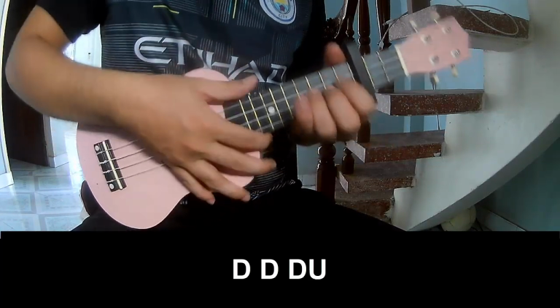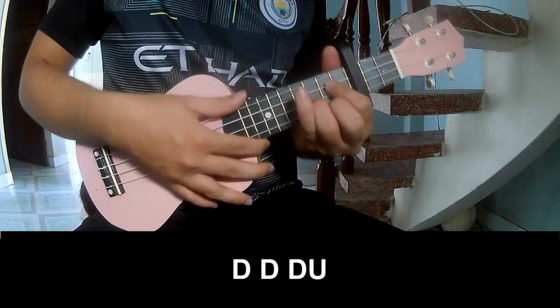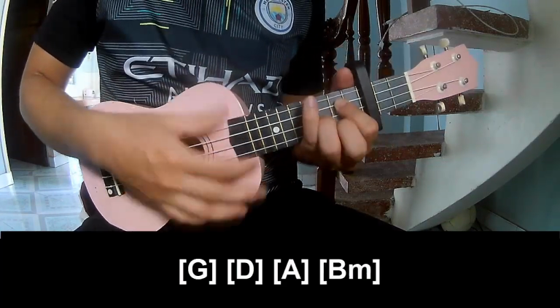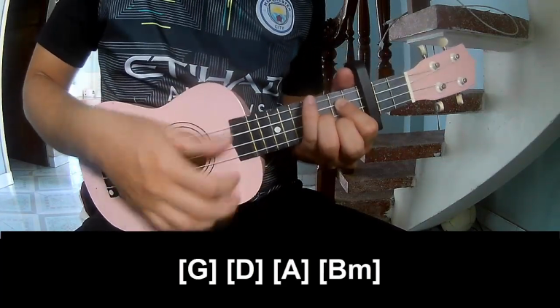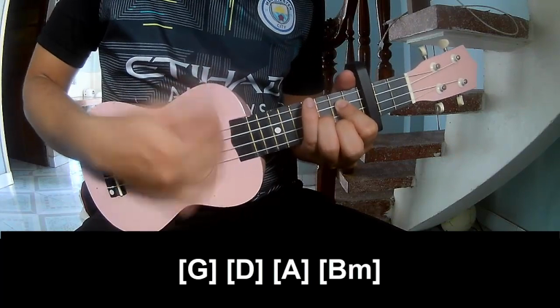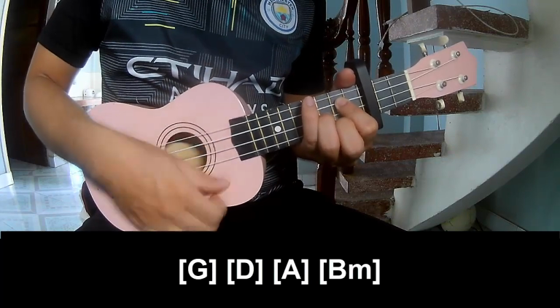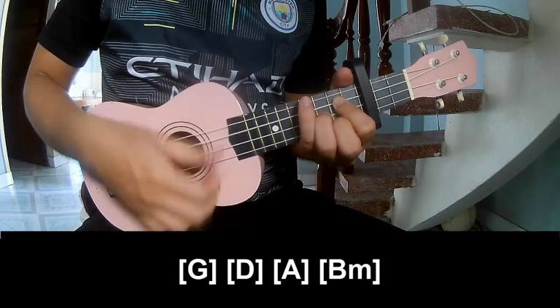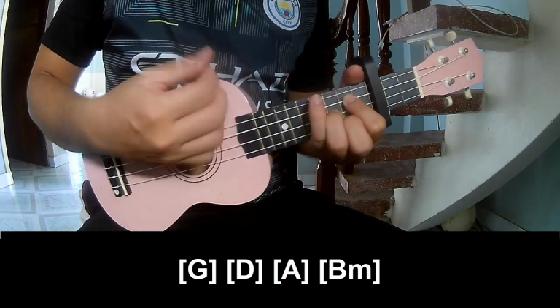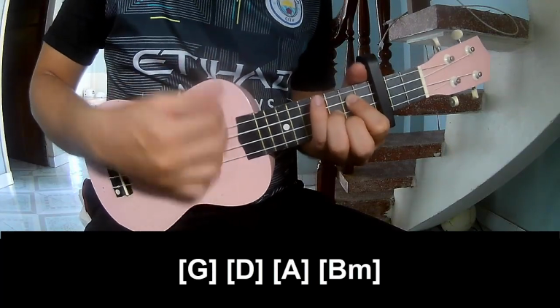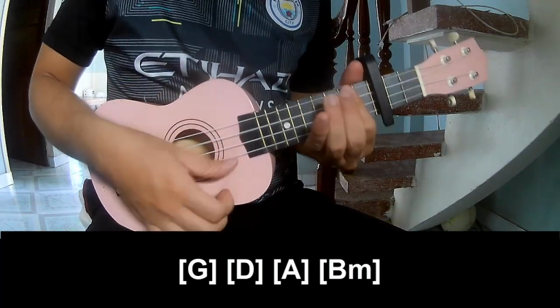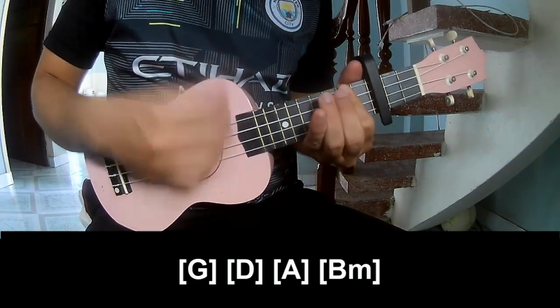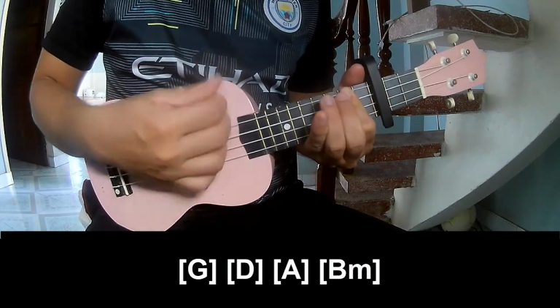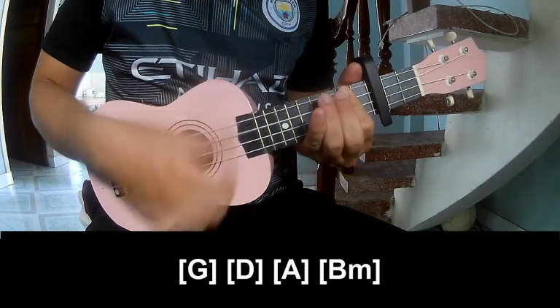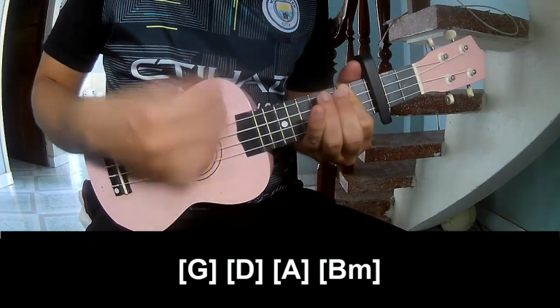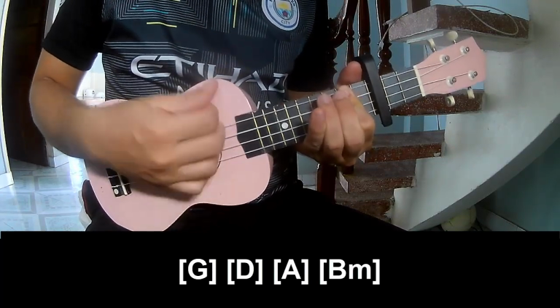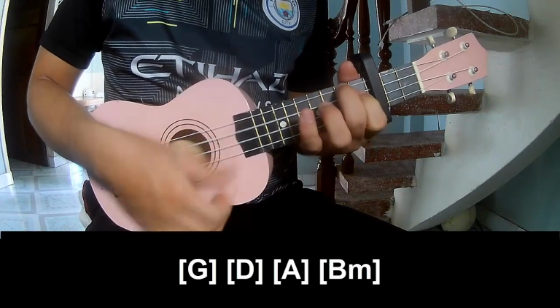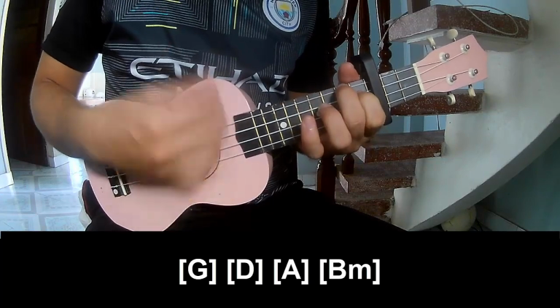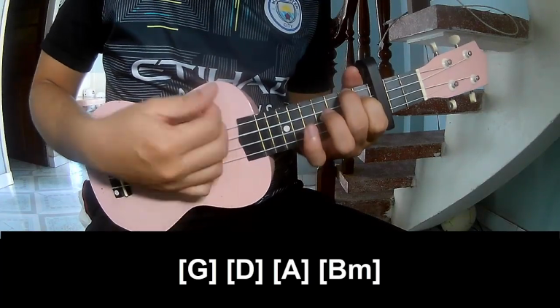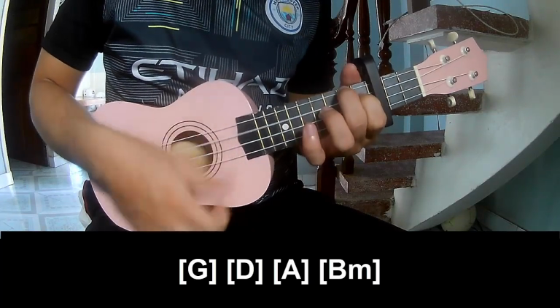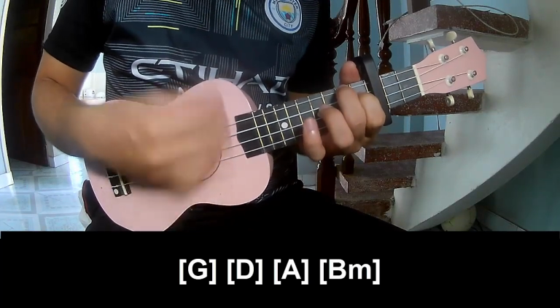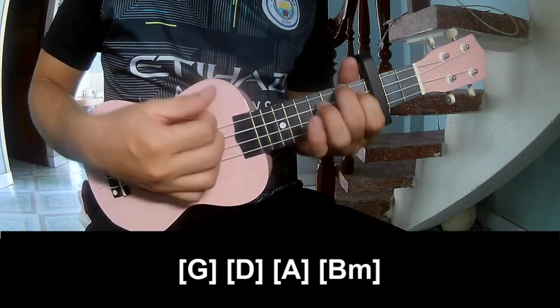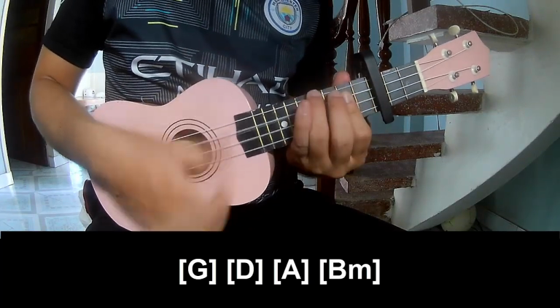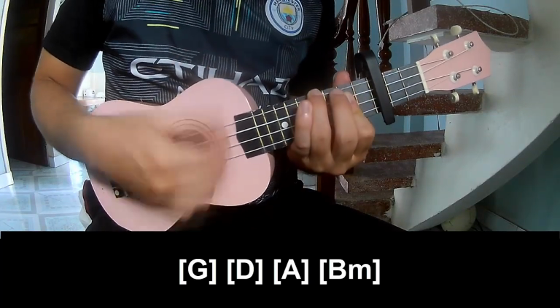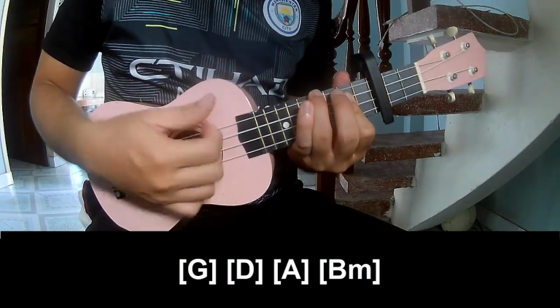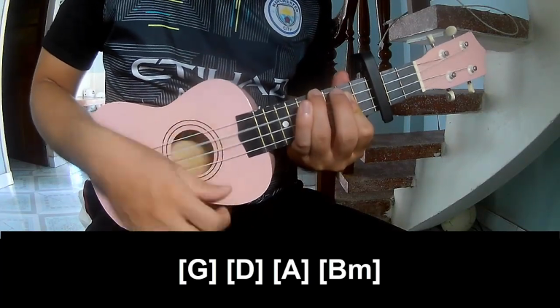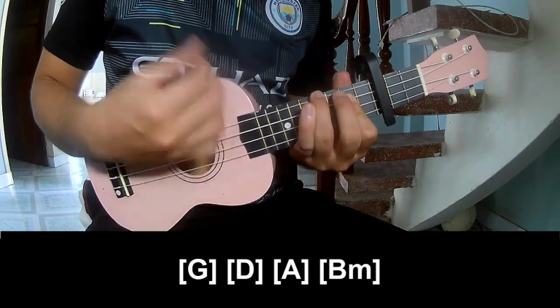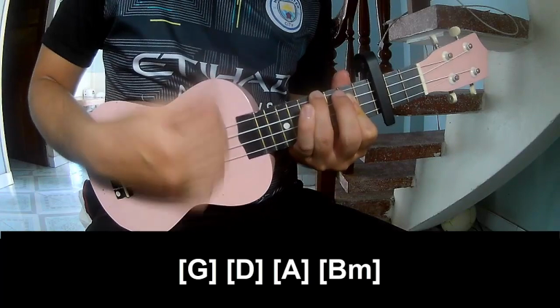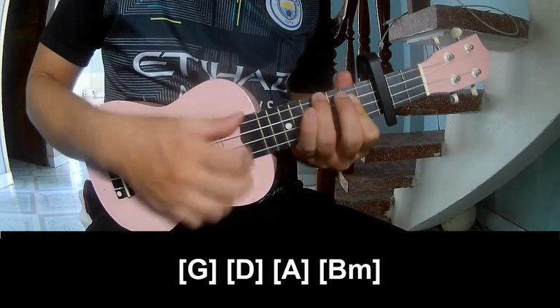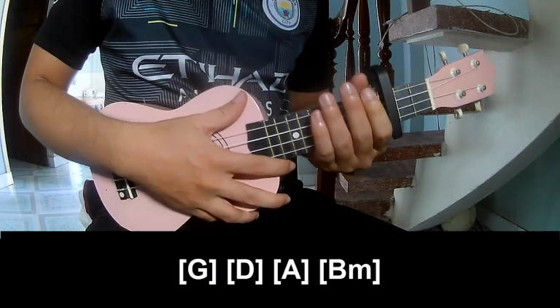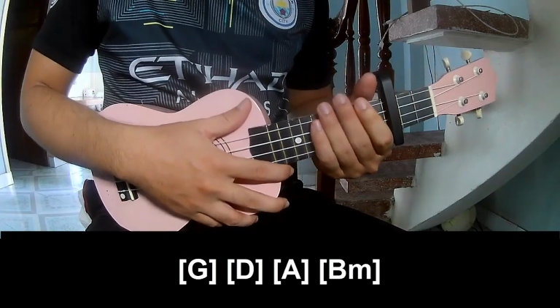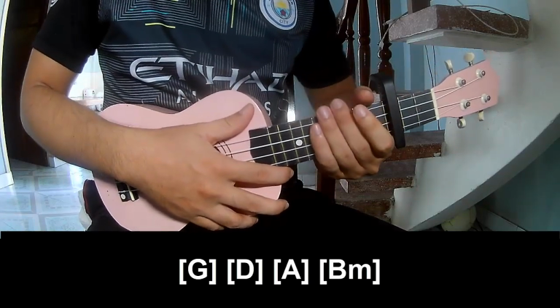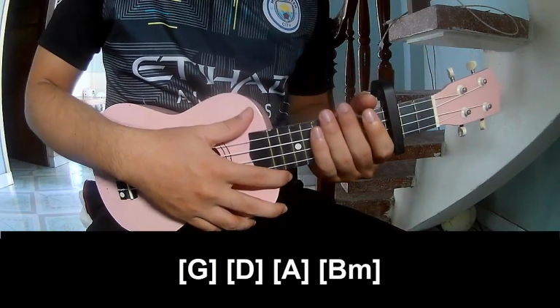And we play long G, D, A, and B. And the hitter strum is the same way for track.